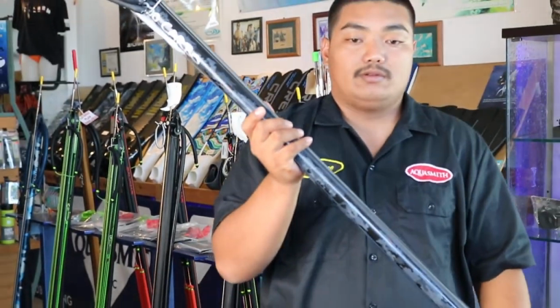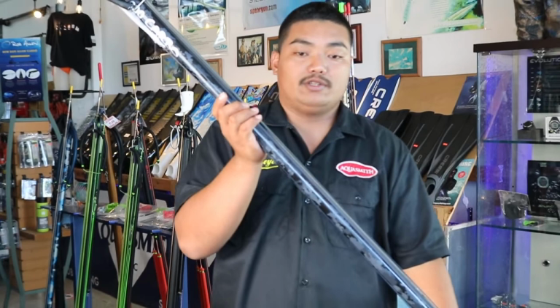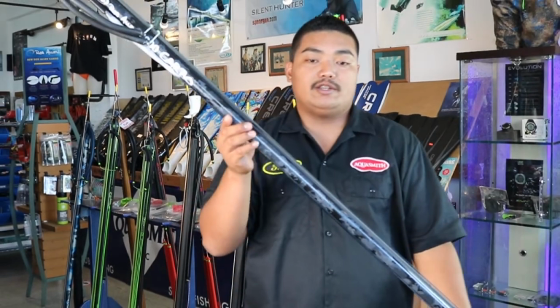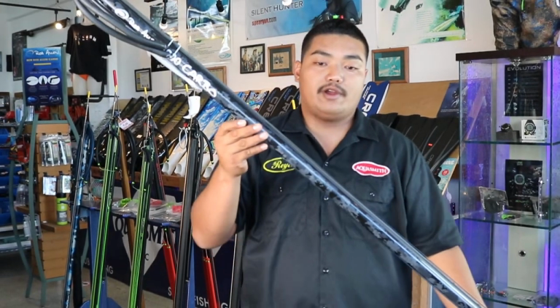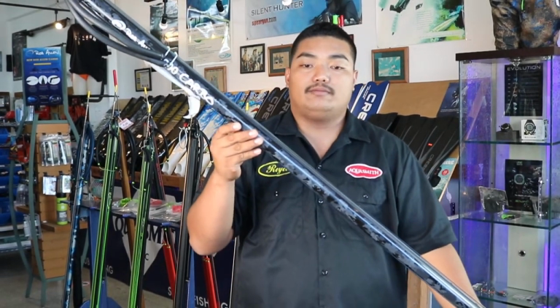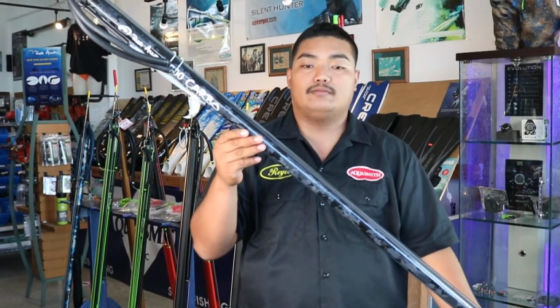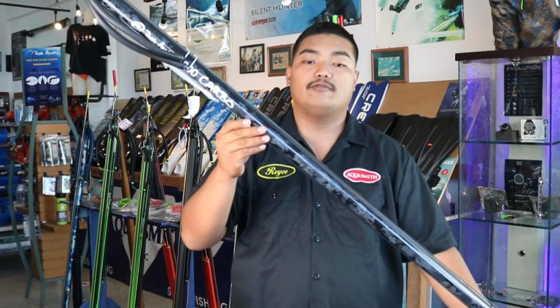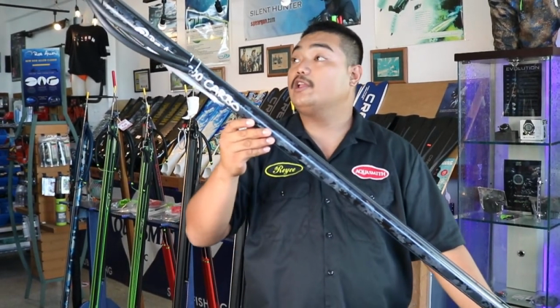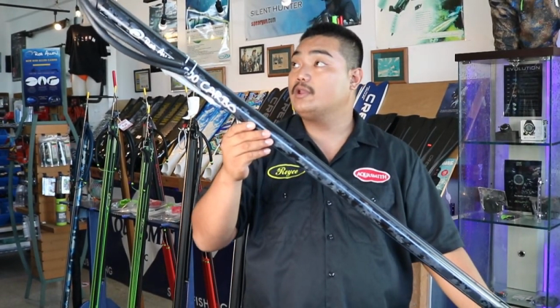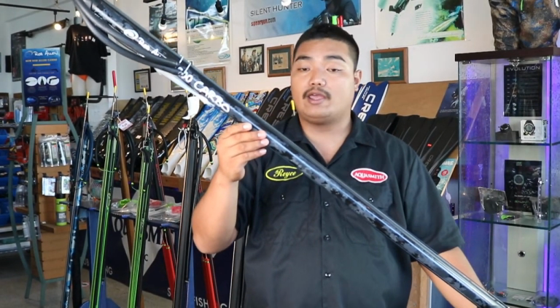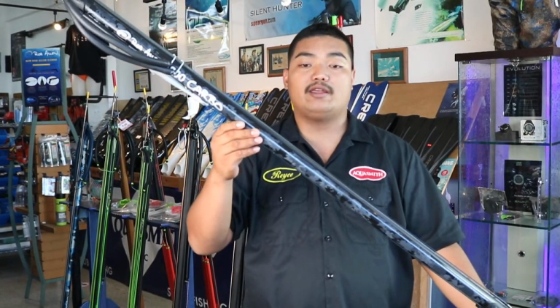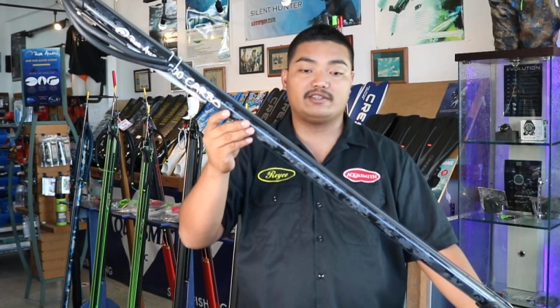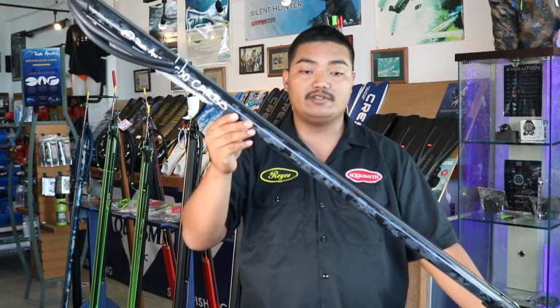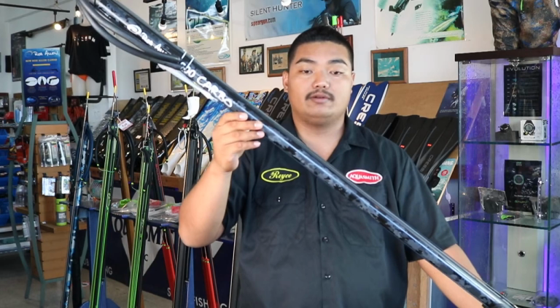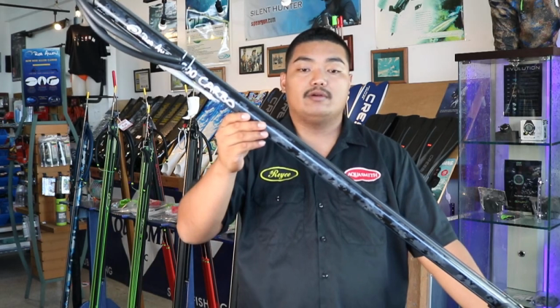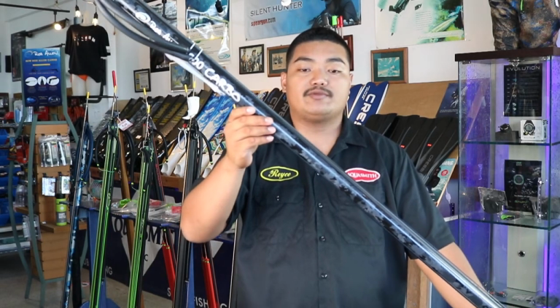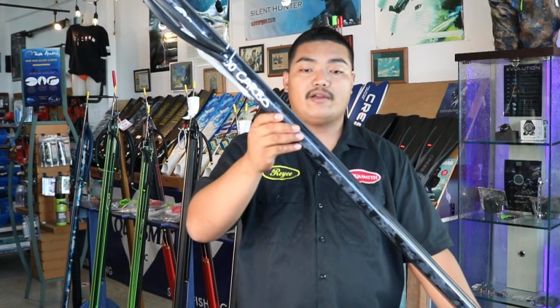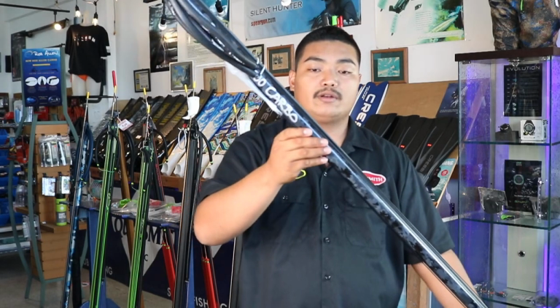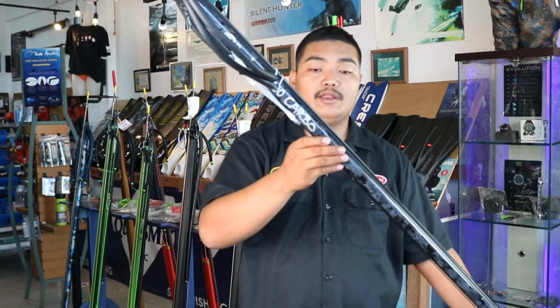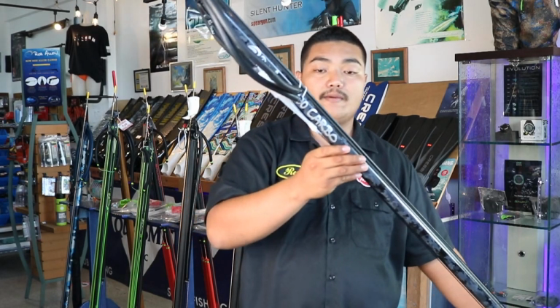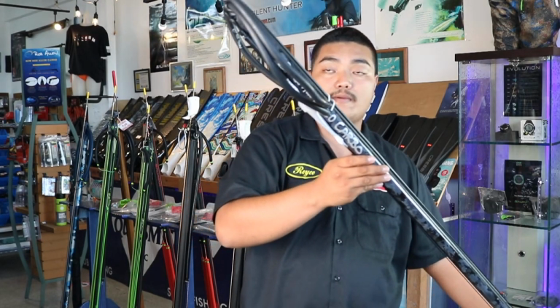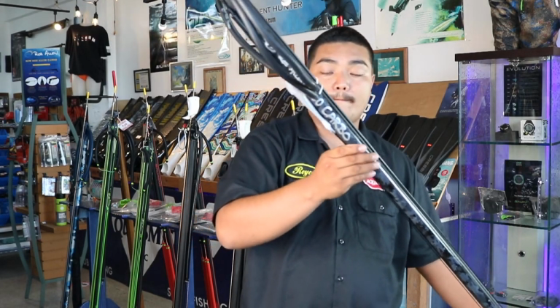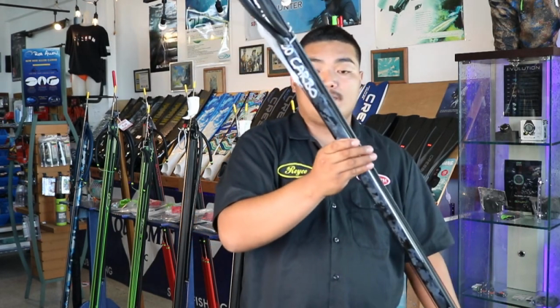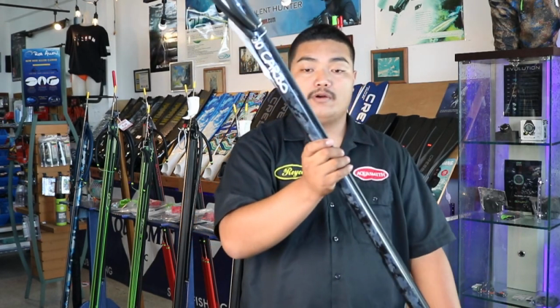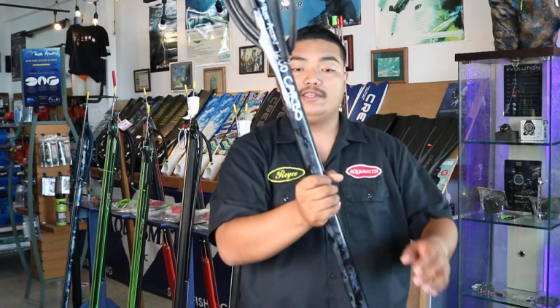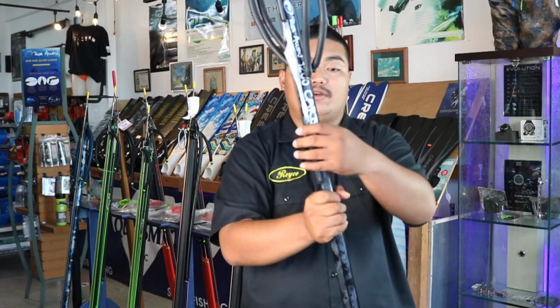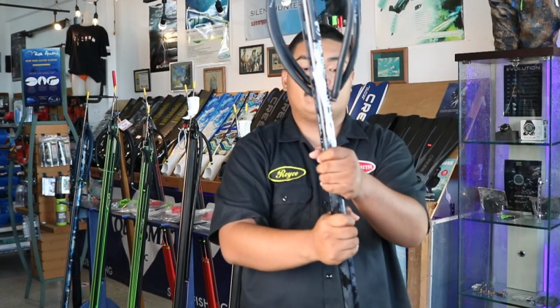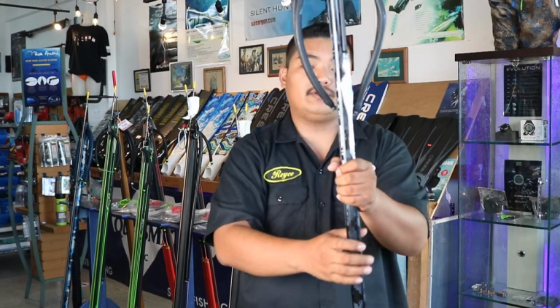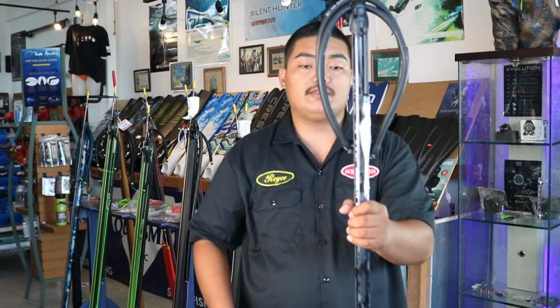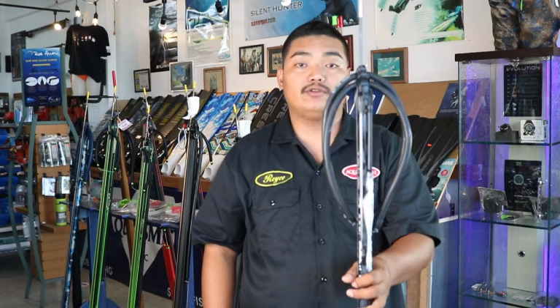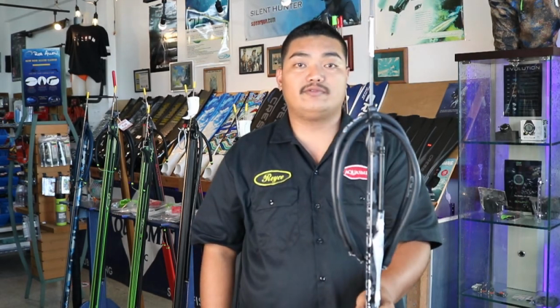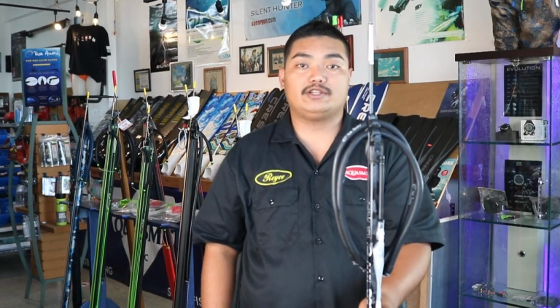This gun is great for intermediate and advanced divers. Price range varies on gun length. All right guys, that's all I have to say for today — thank you so much for watching.